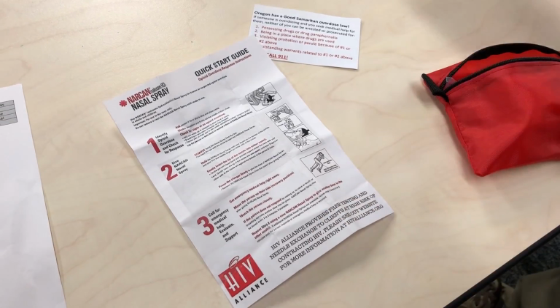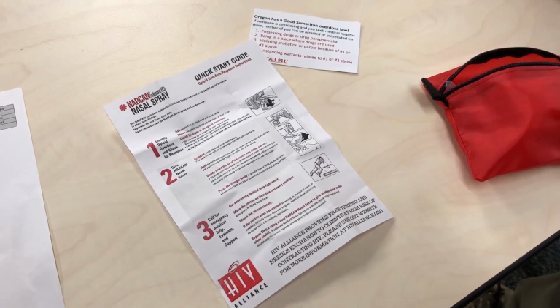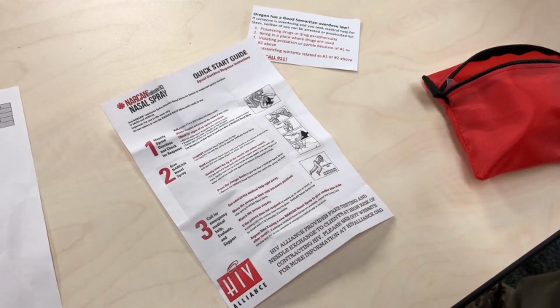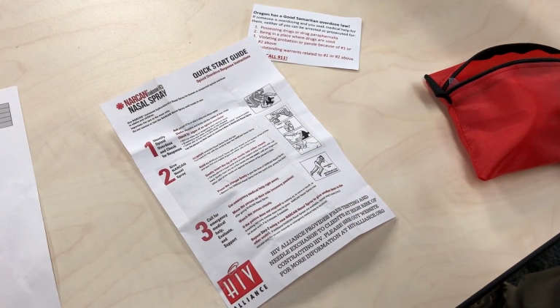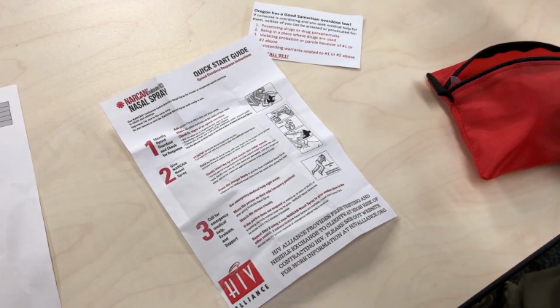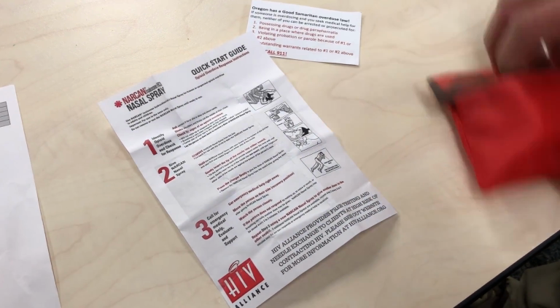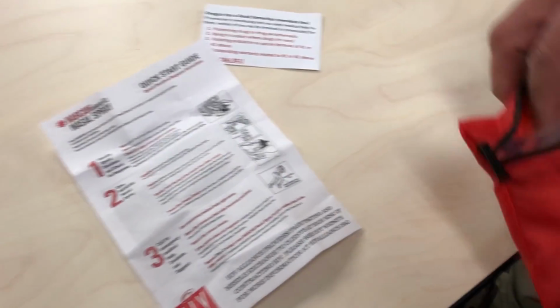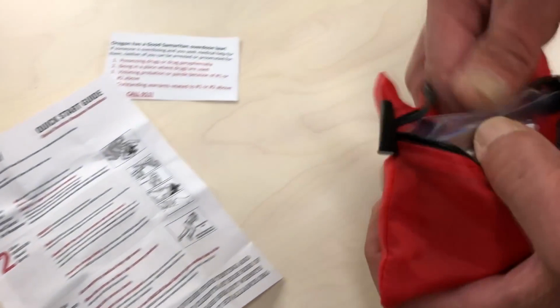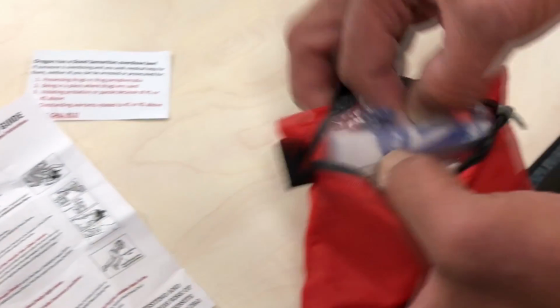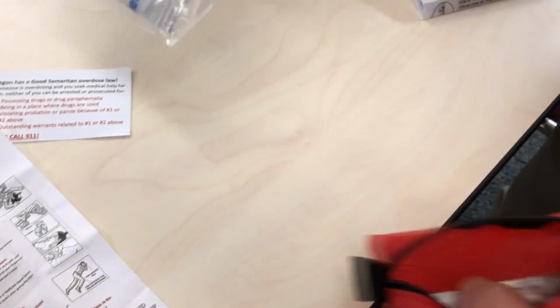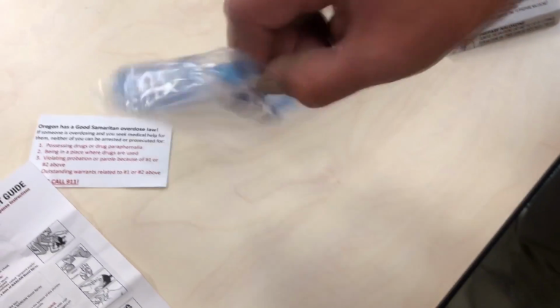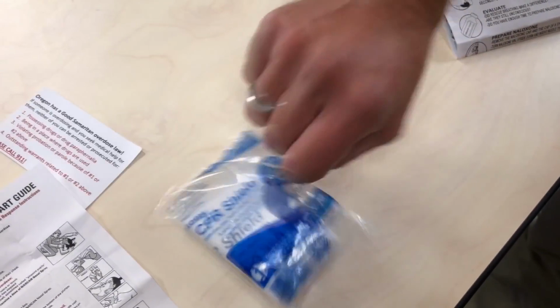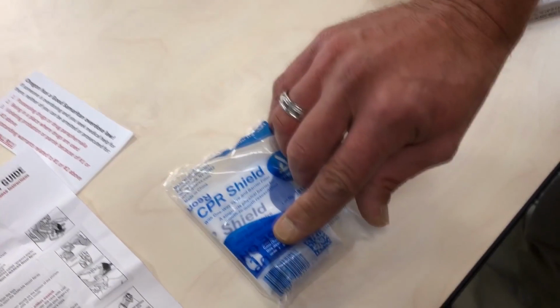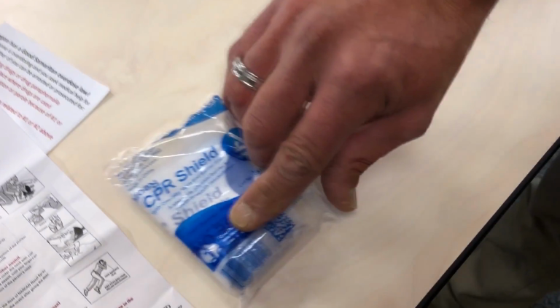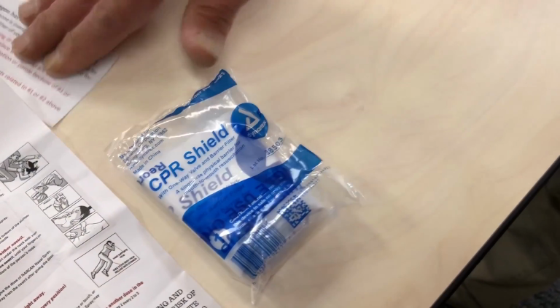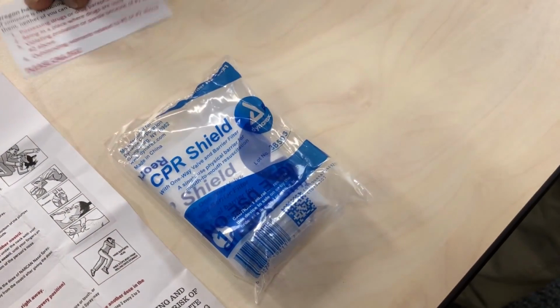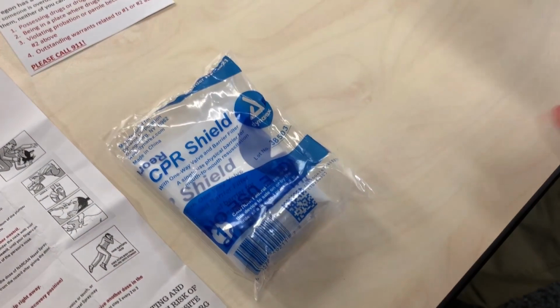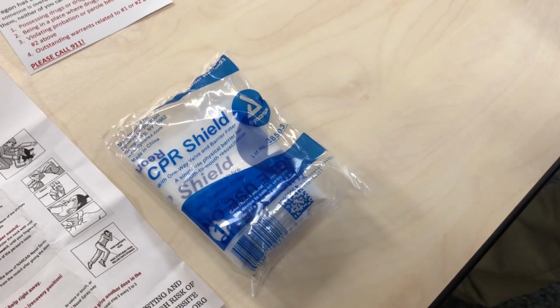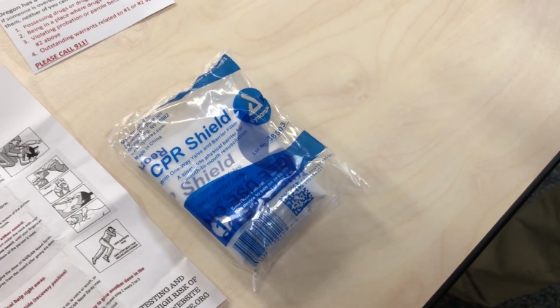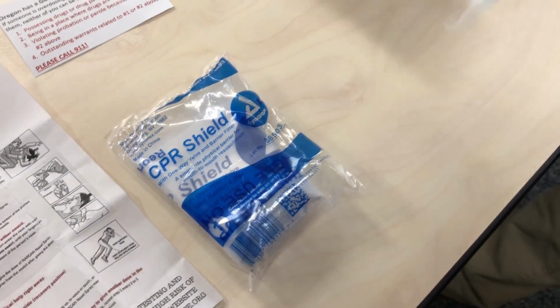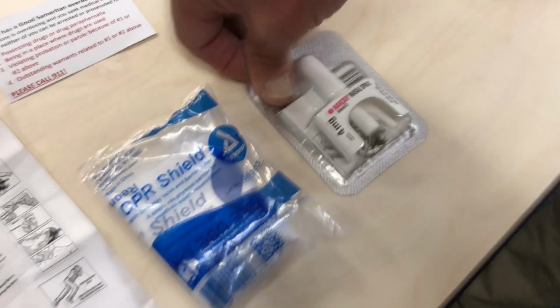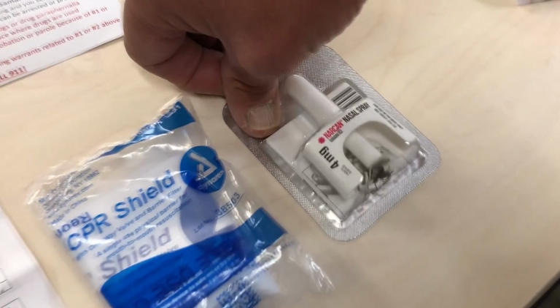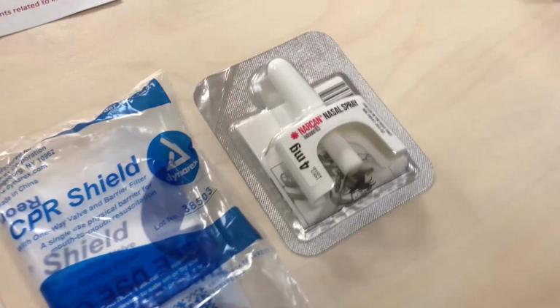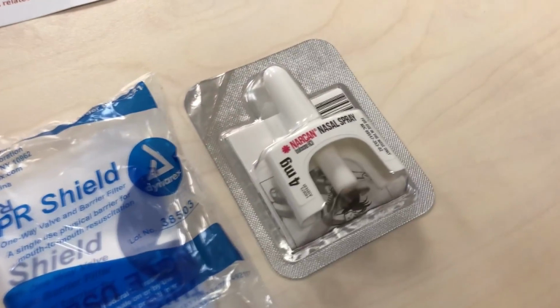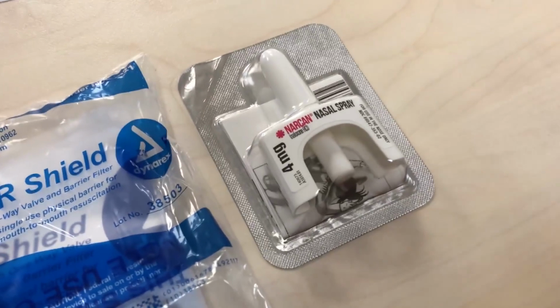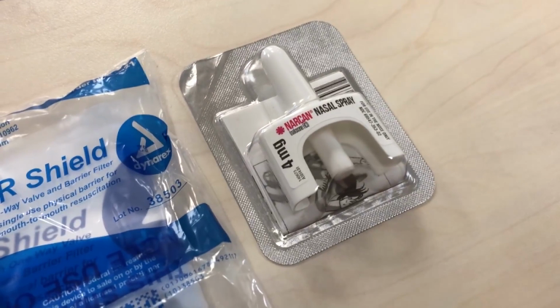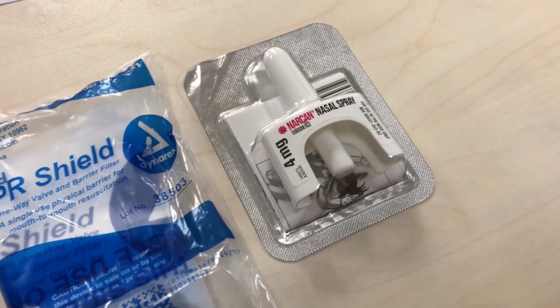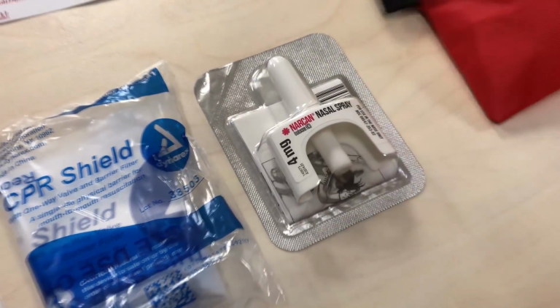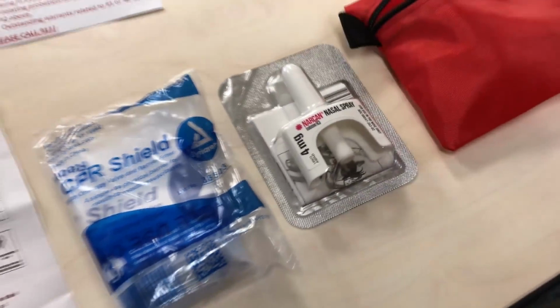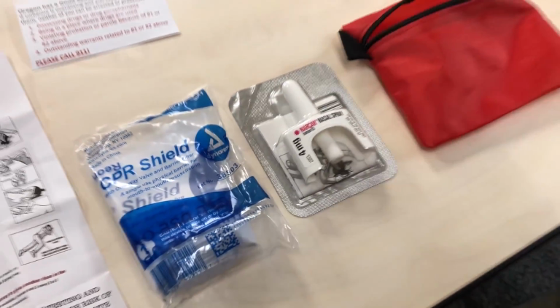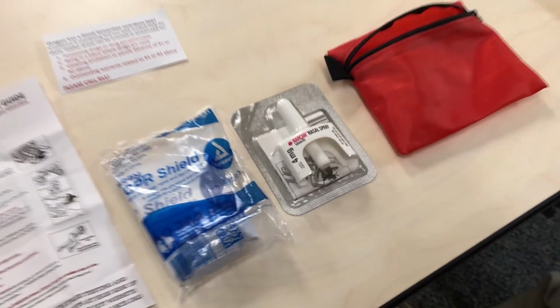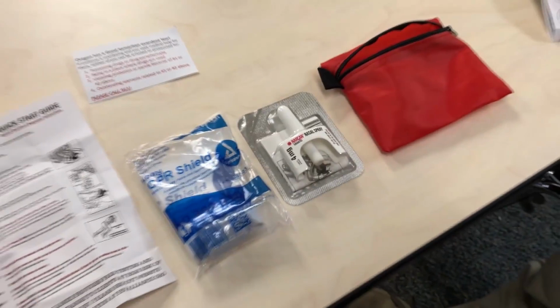You want to check the airway to make sure there's nothing obstructing their breathing — maybe they vomited. Start rescue breathing. It's suggested to do five breaths within about the first 30 seconds. Then you're going to evaluate them.